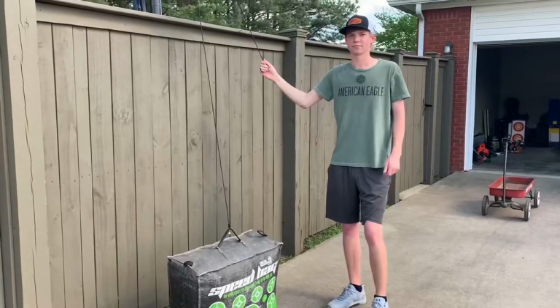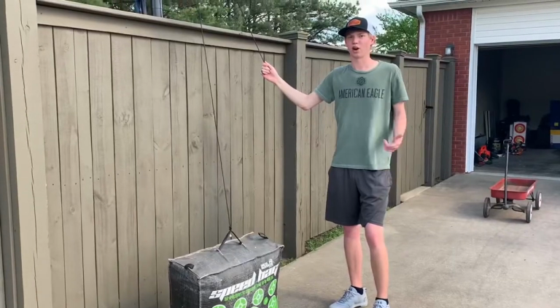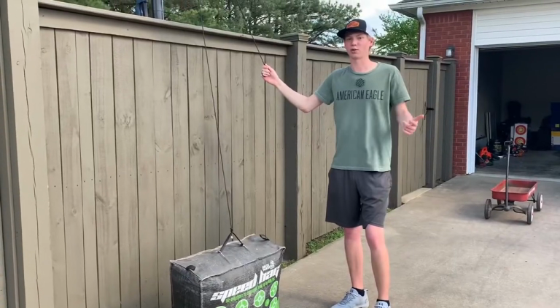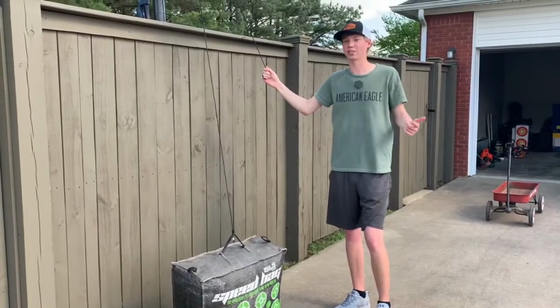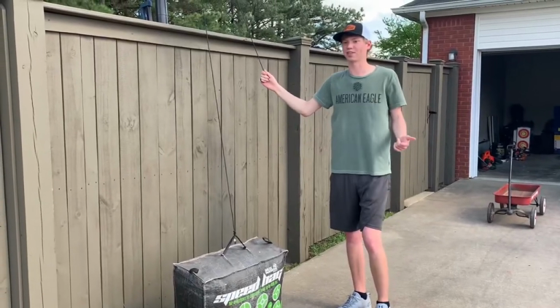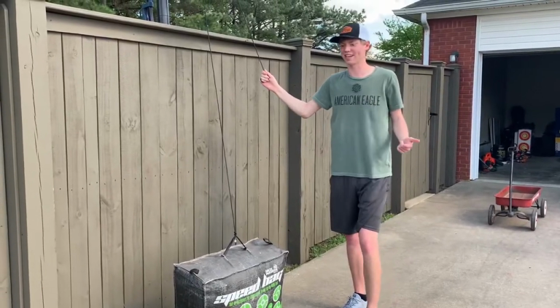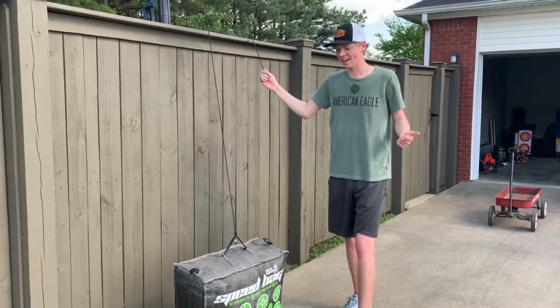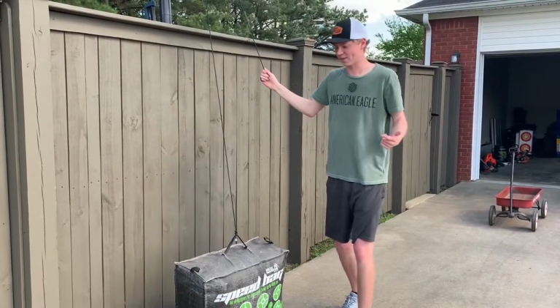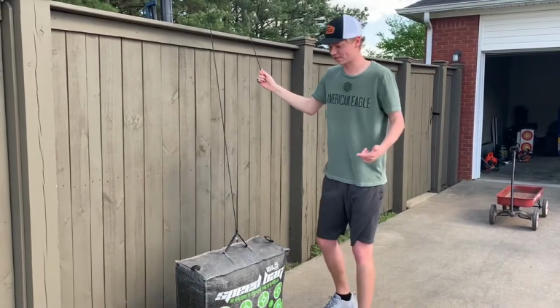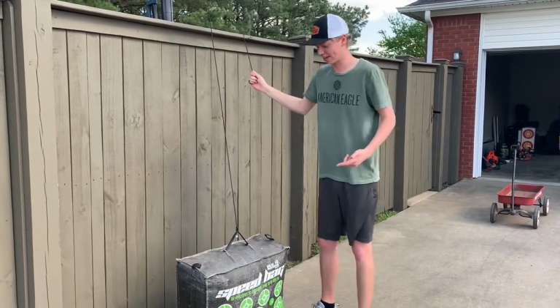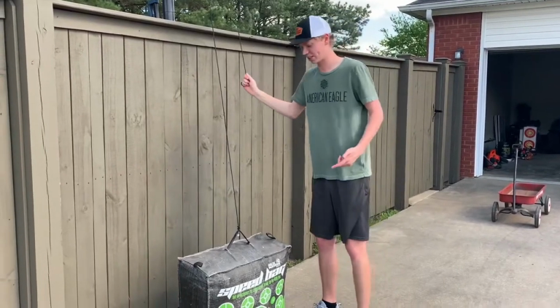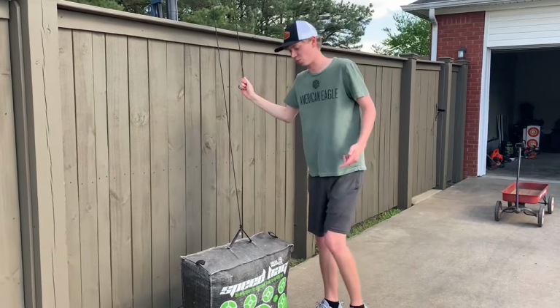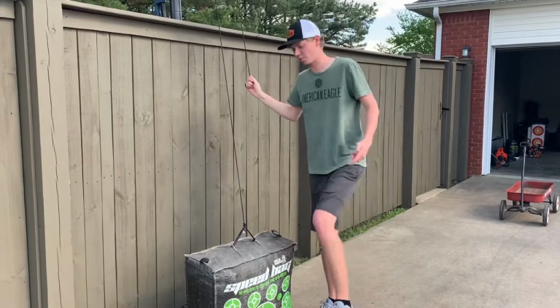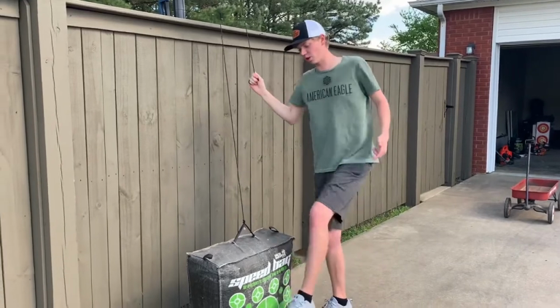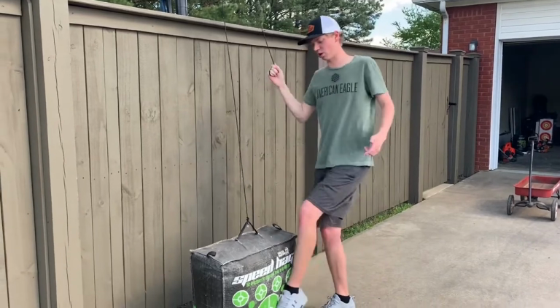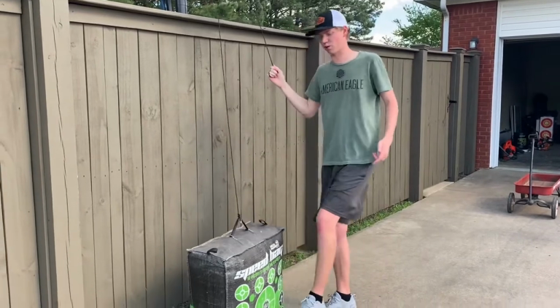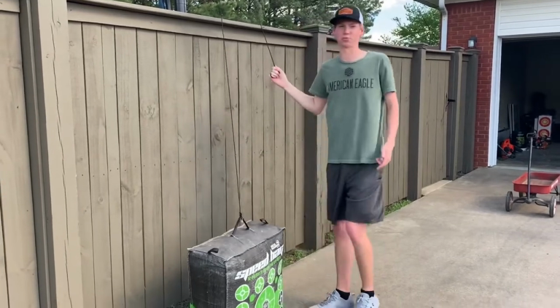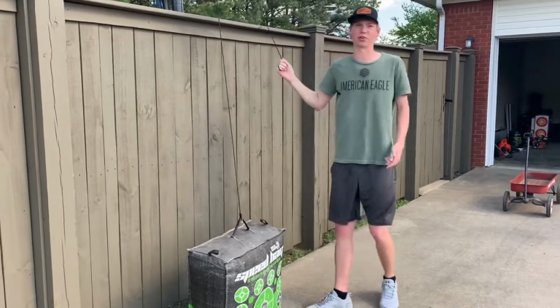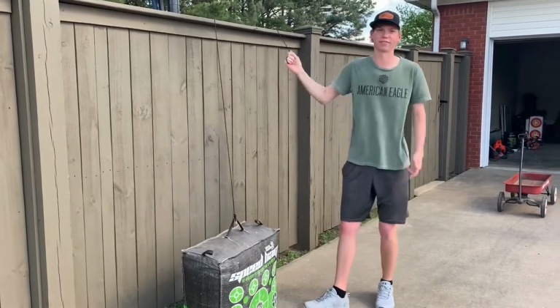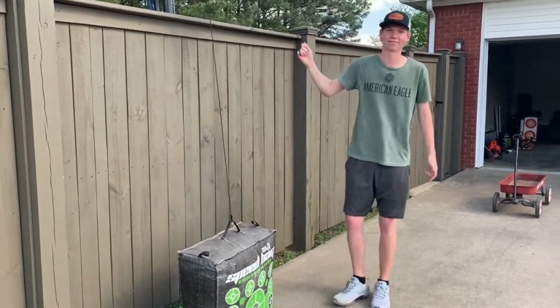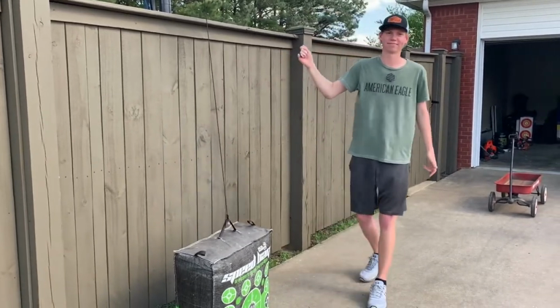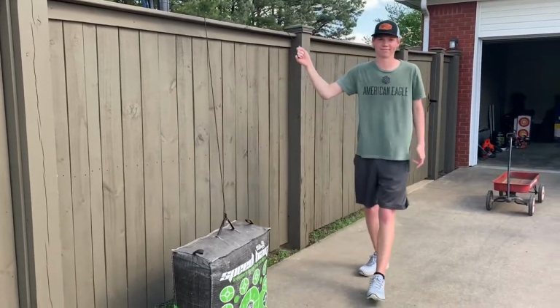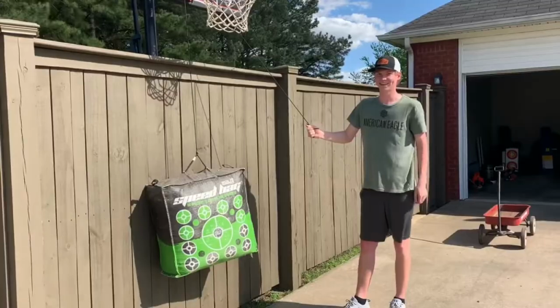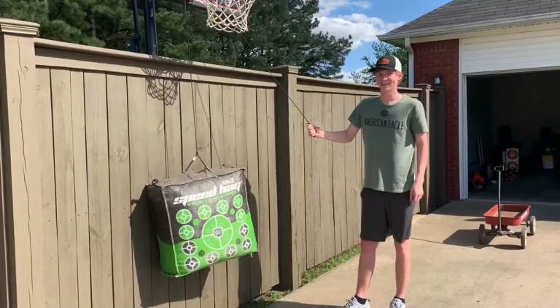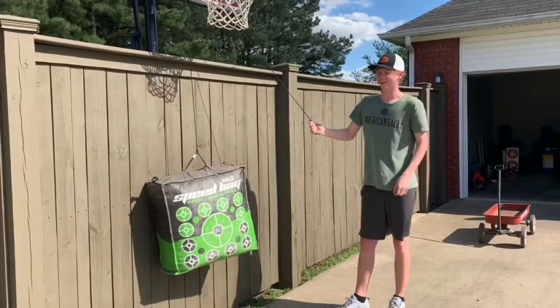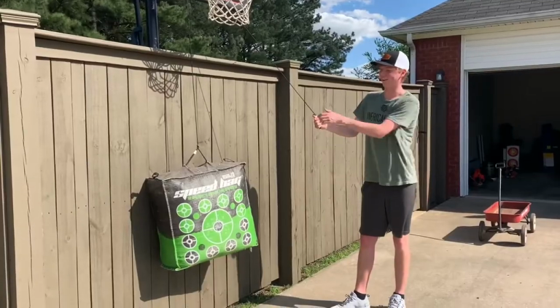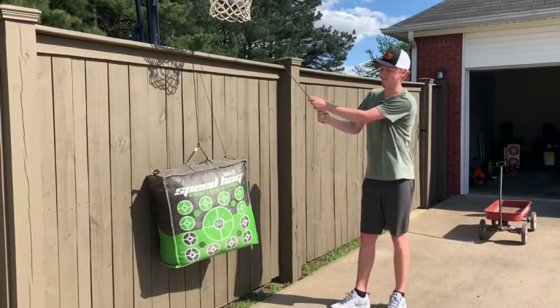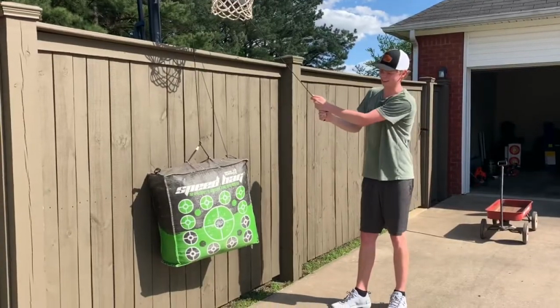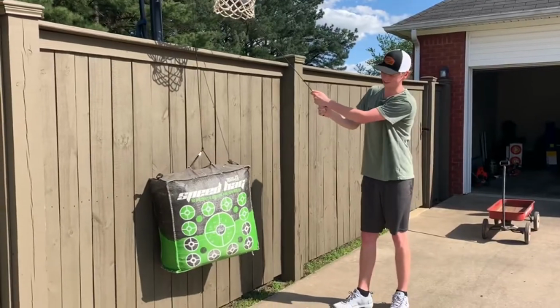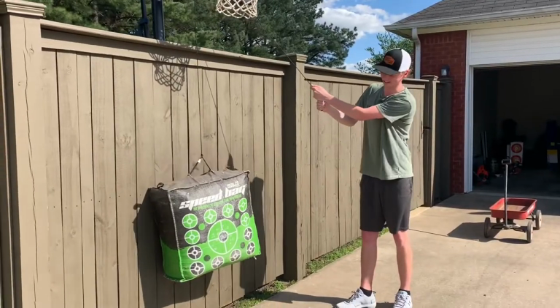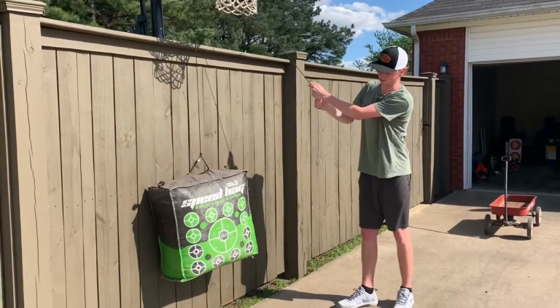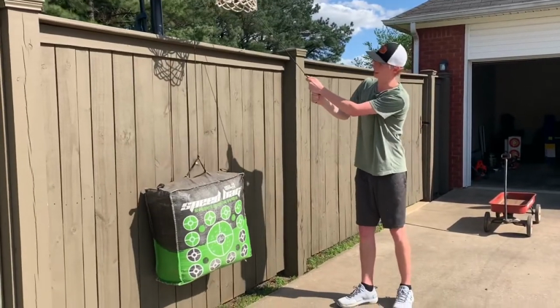Alright, so next we're going to see if this thing can actually pull up across the target. And it looks like it's doing pretty good.